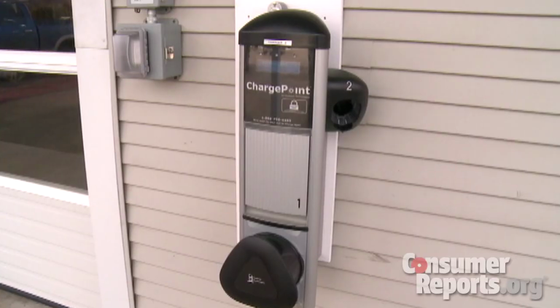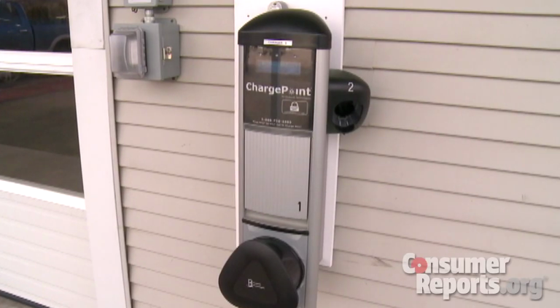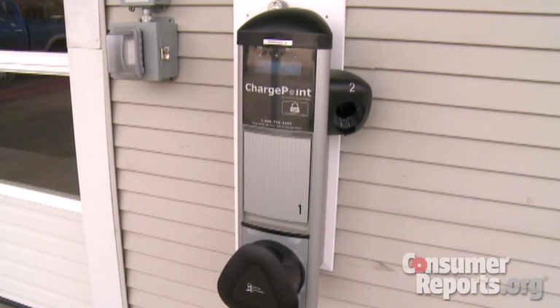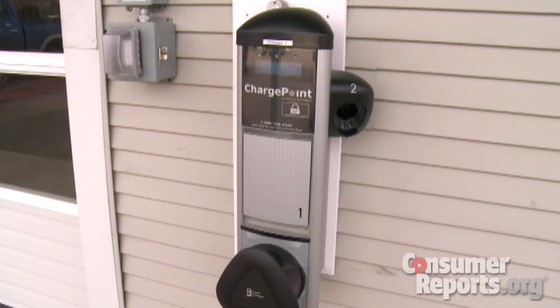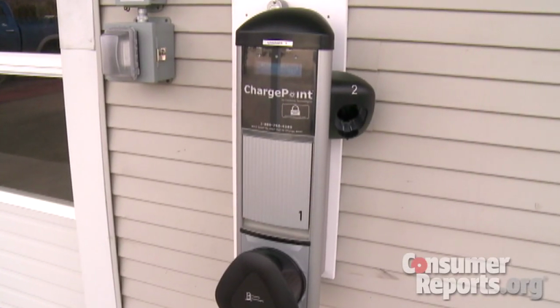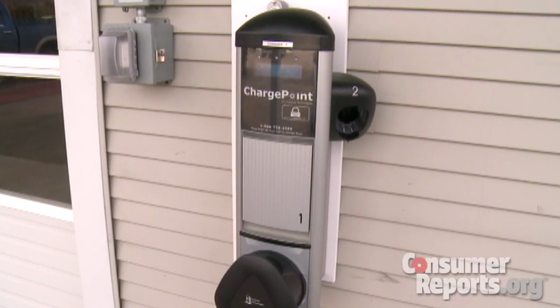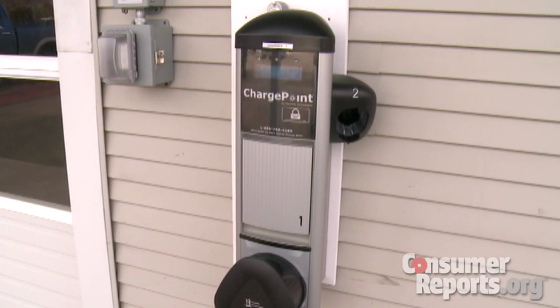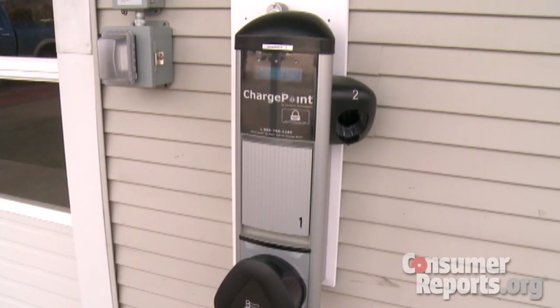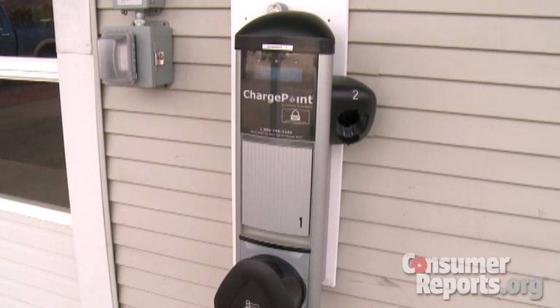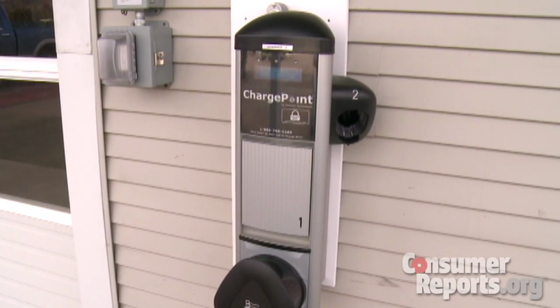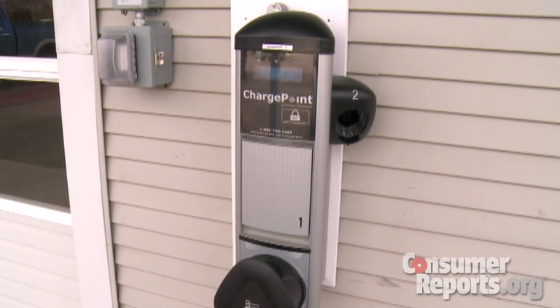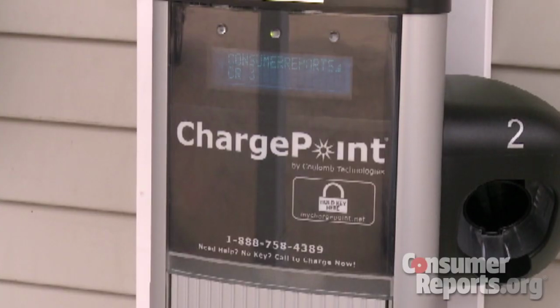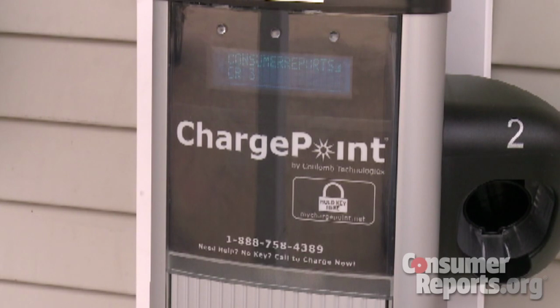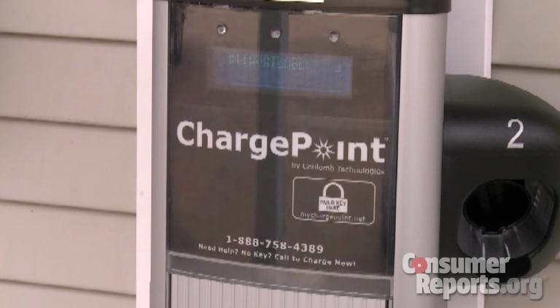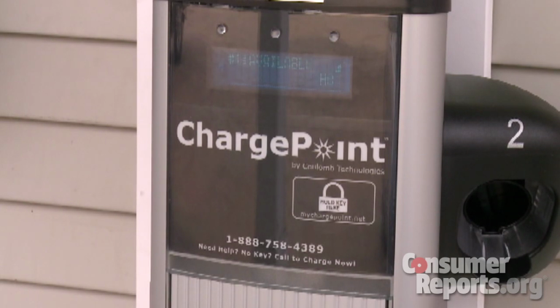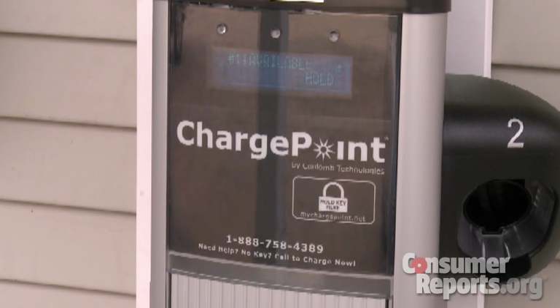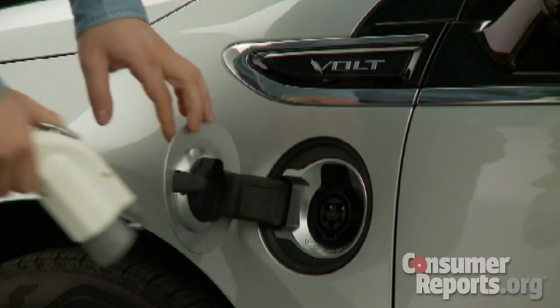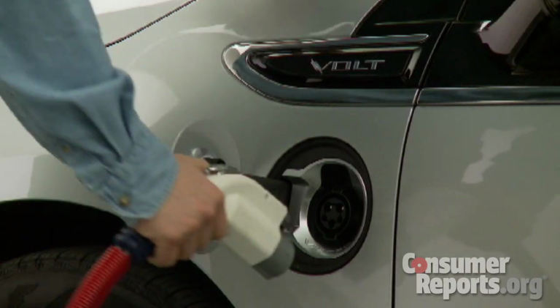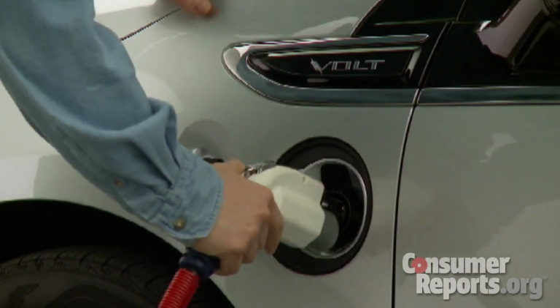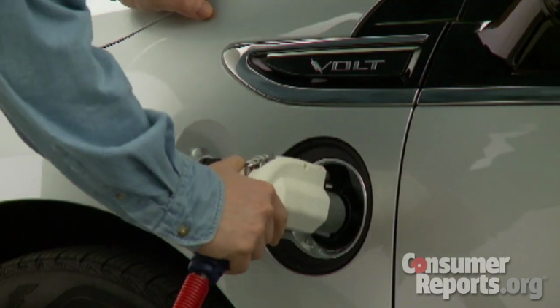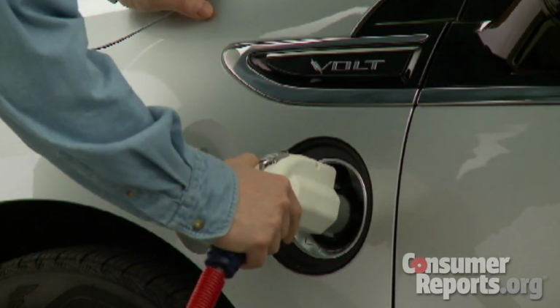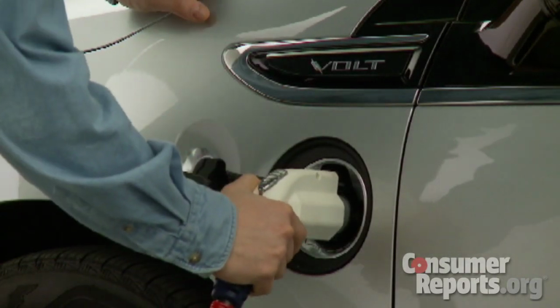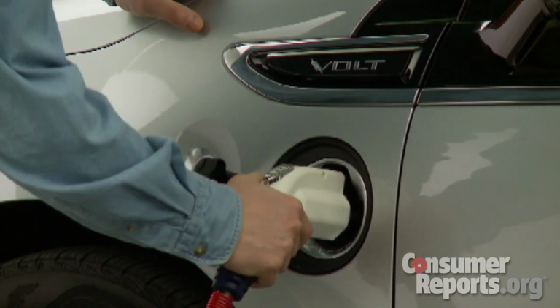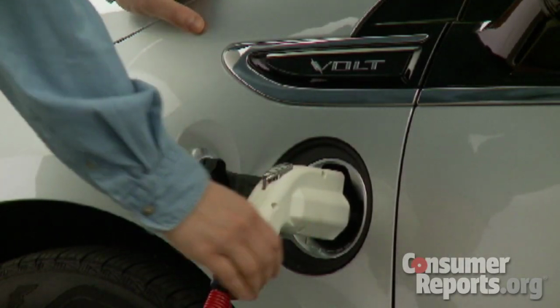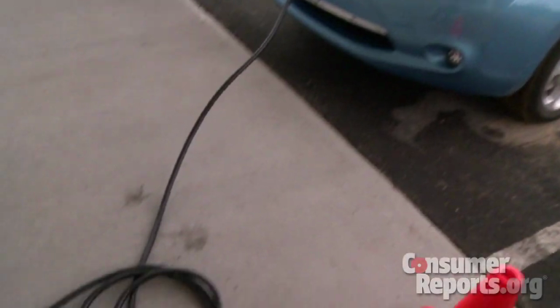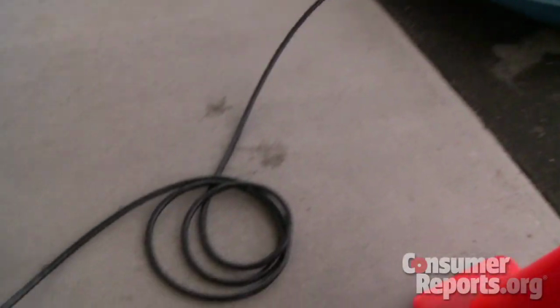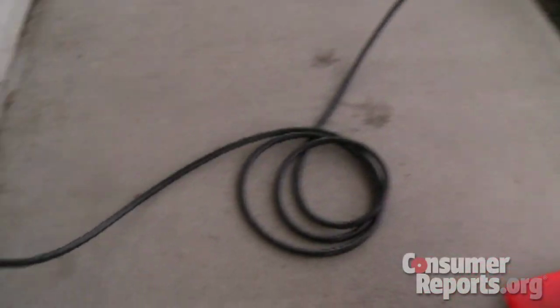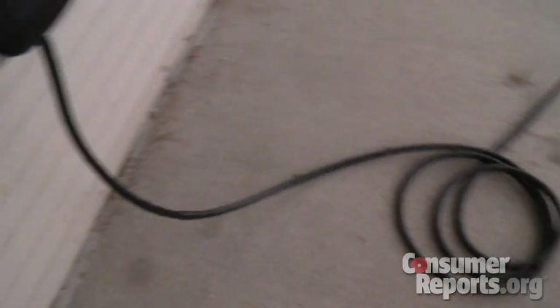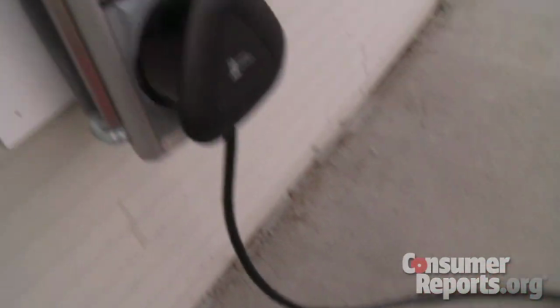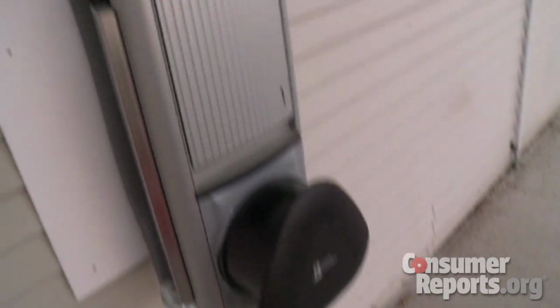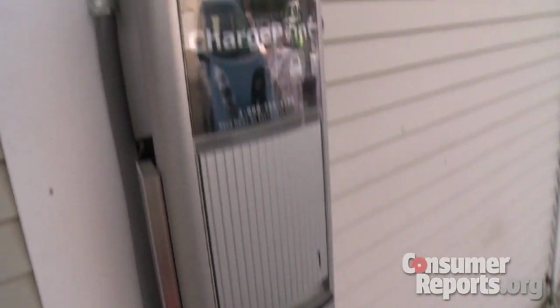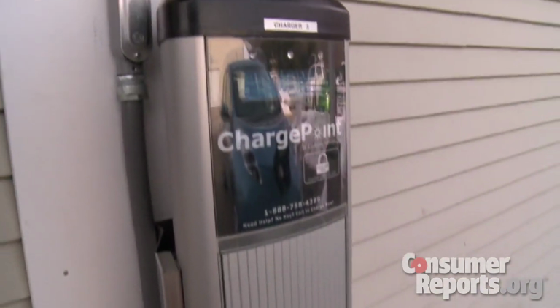As for recharge time, with a 220-volt charger that you can install in your home, the Volt takes about 4 to 5 hours. The Leaf takes about 8 hours on average.